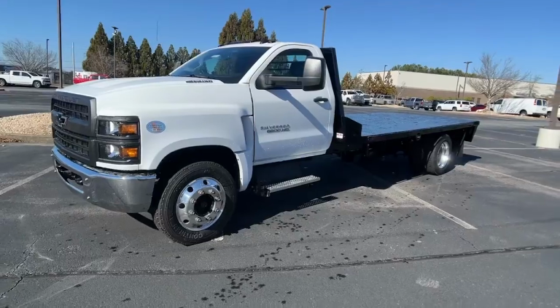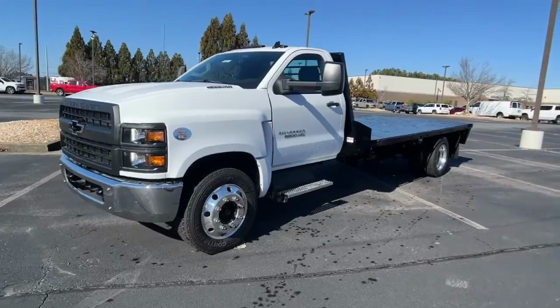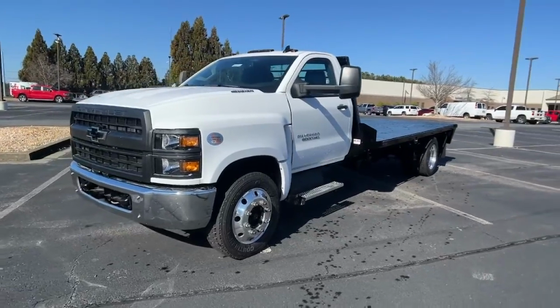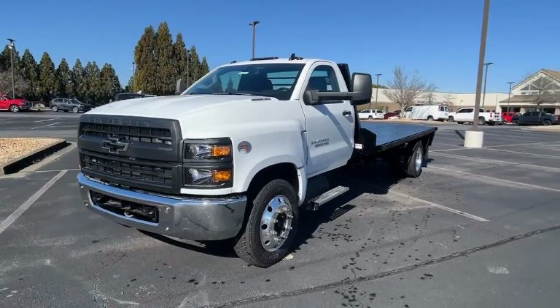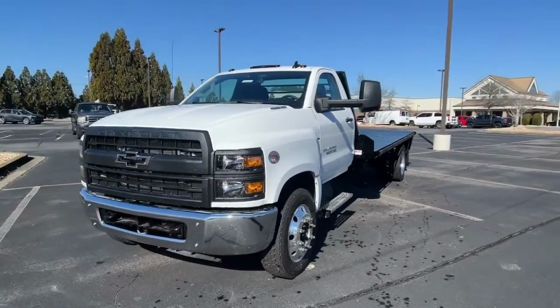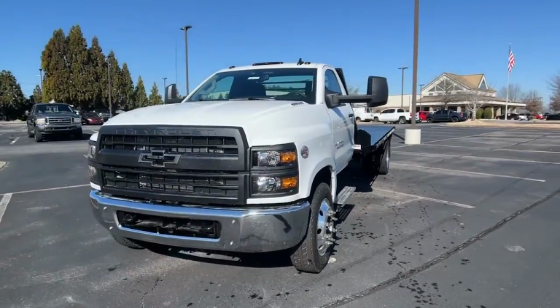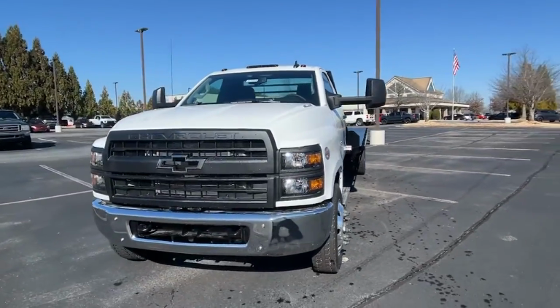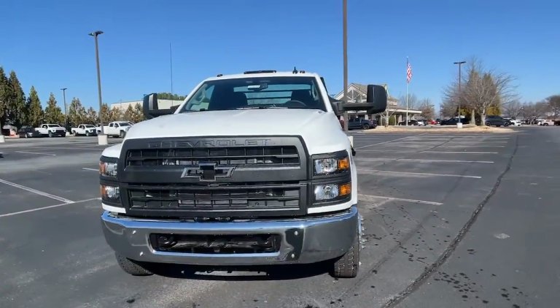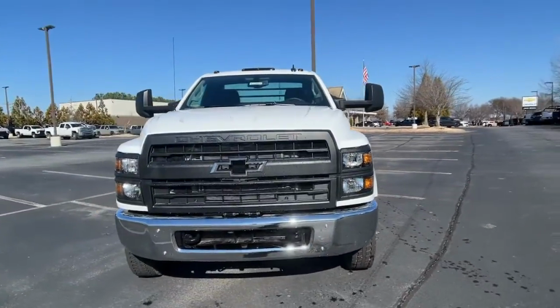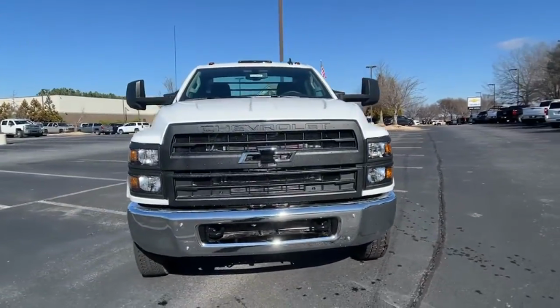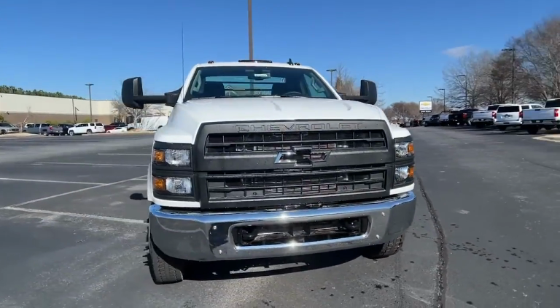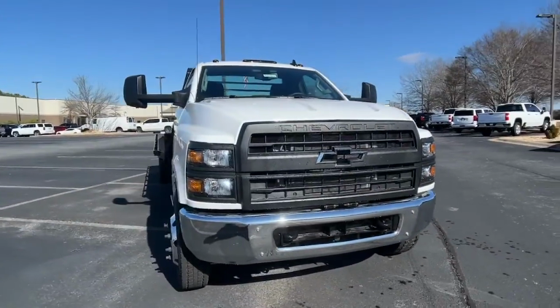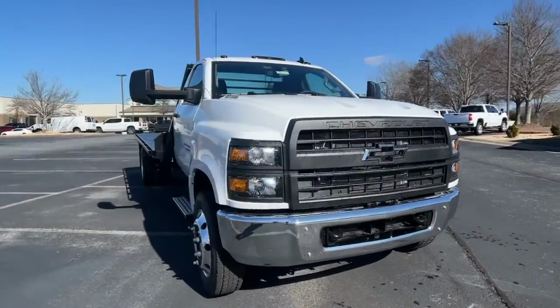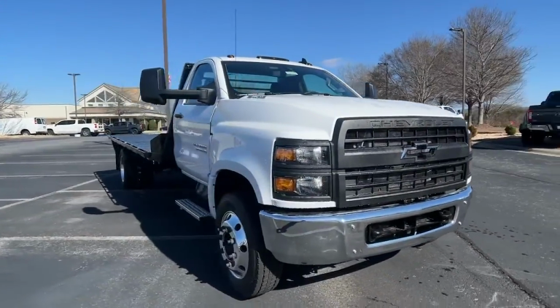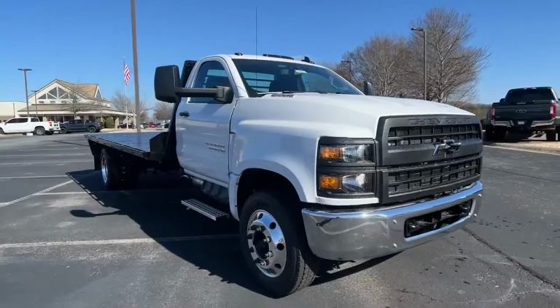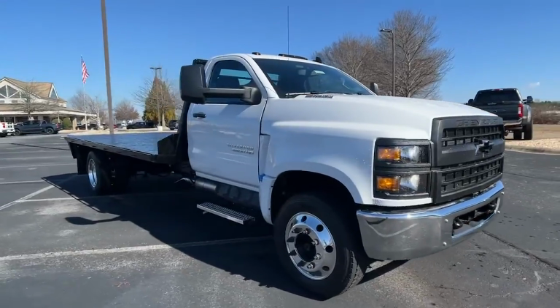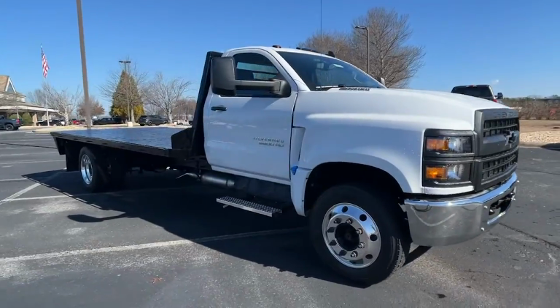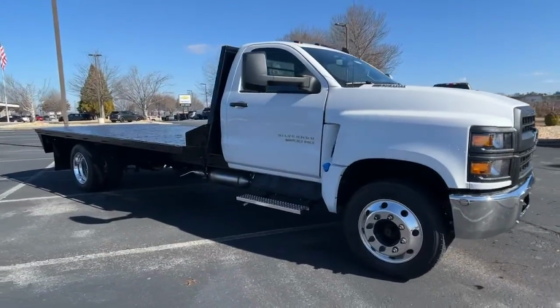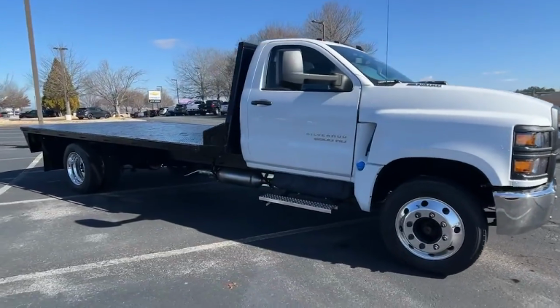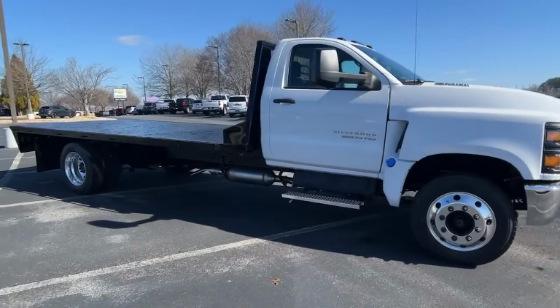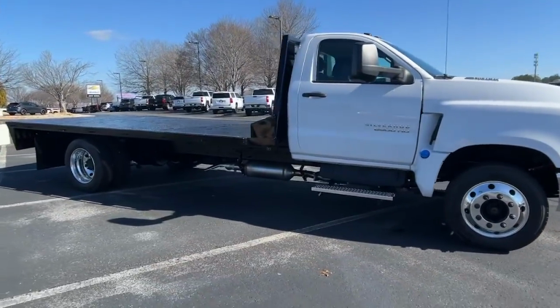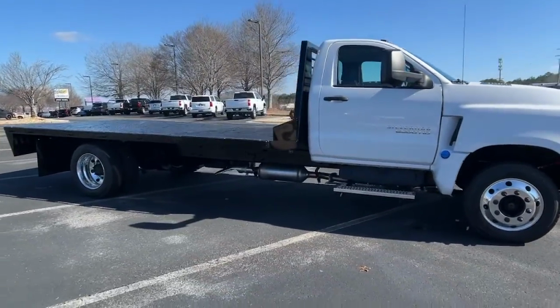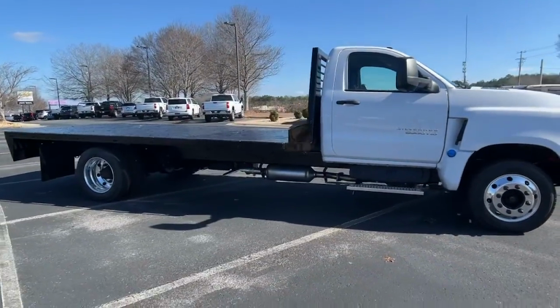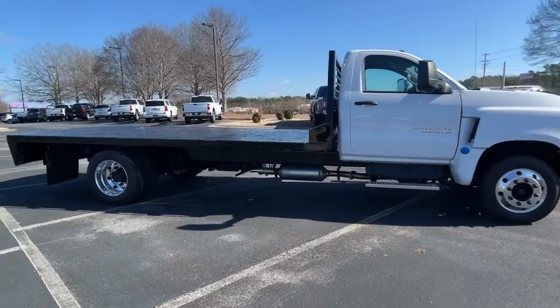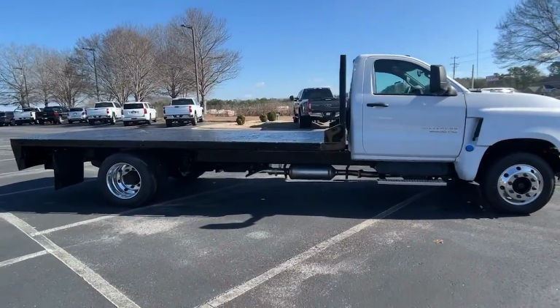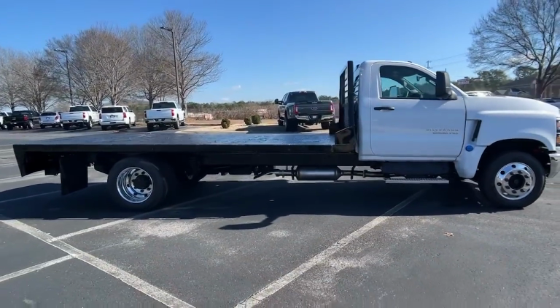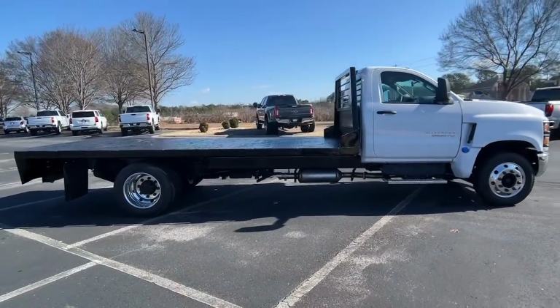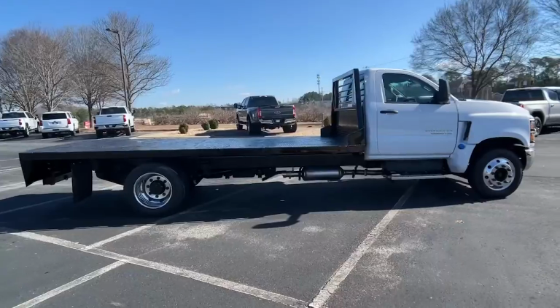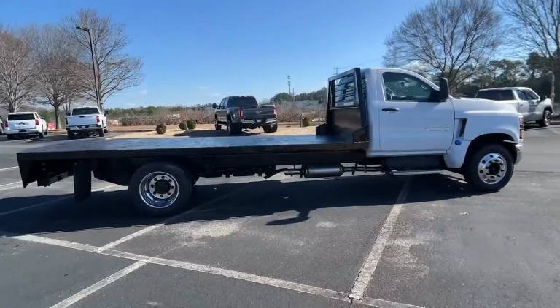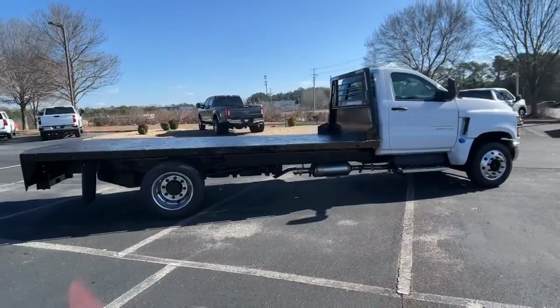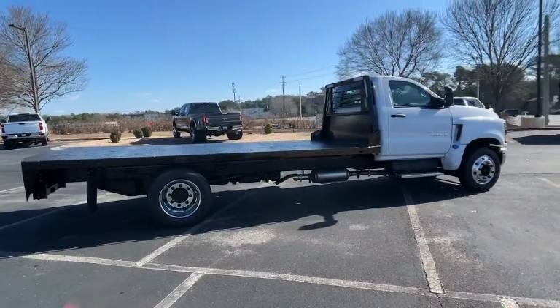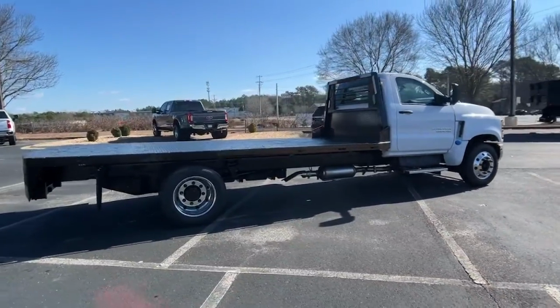You just found the 2022 Chevrolet Silverado. Aim higher than ever in the all-new Silverado pickup, the truck that digs deep to give you more of what you want and need.